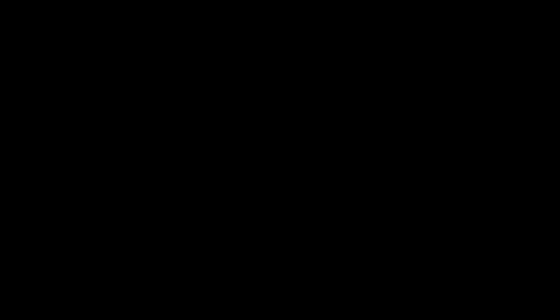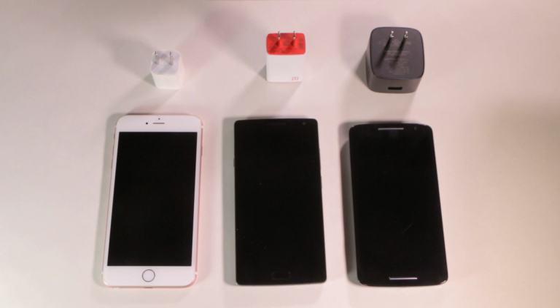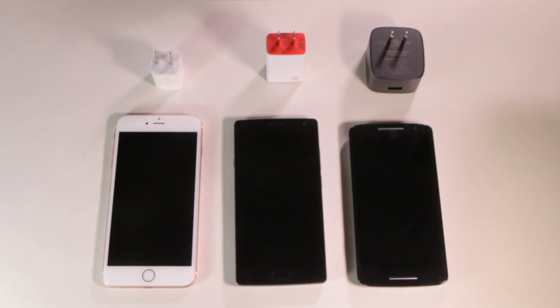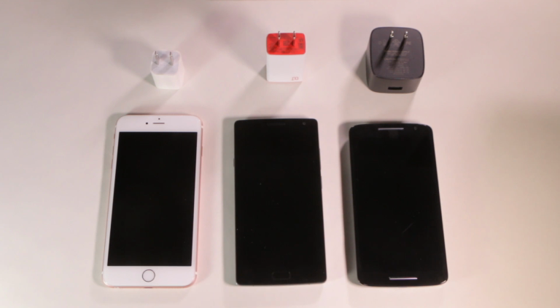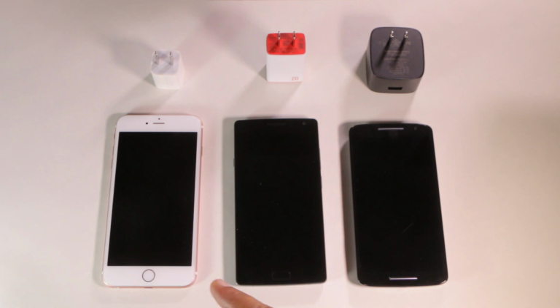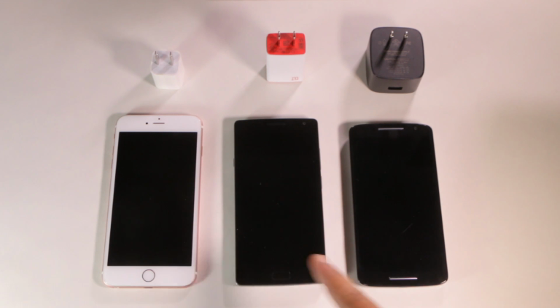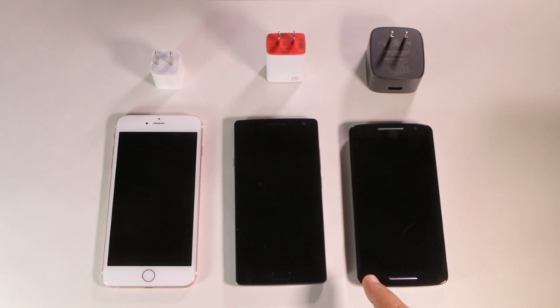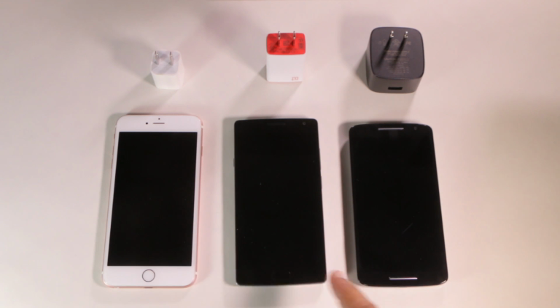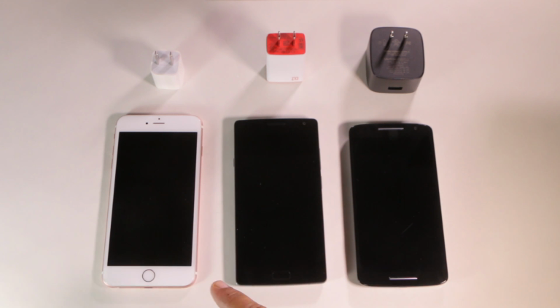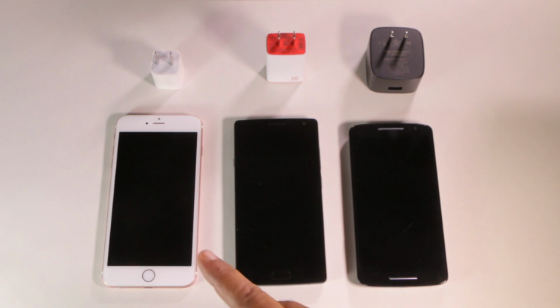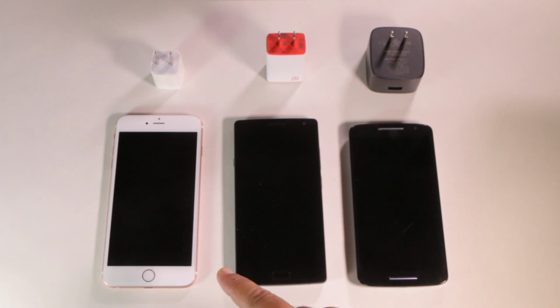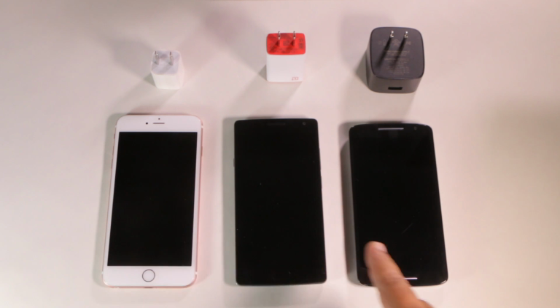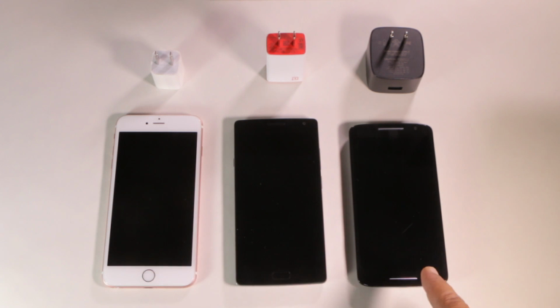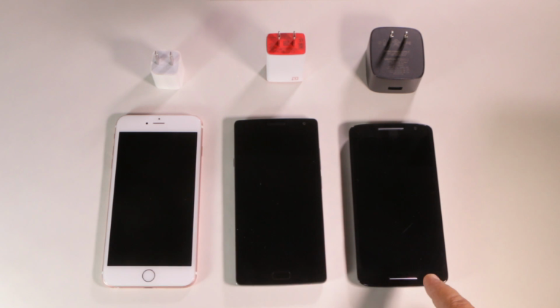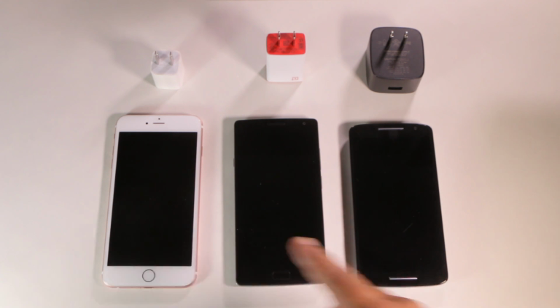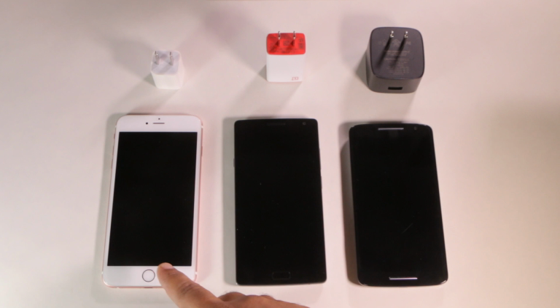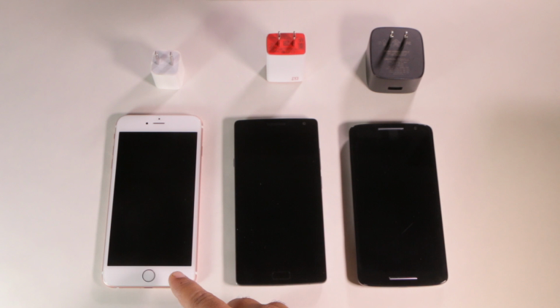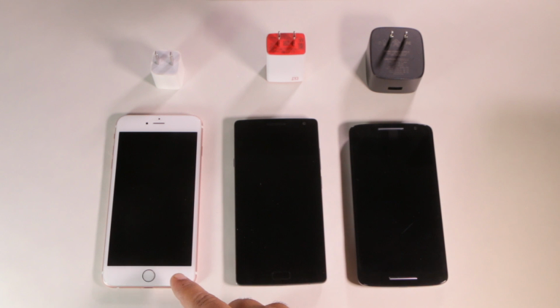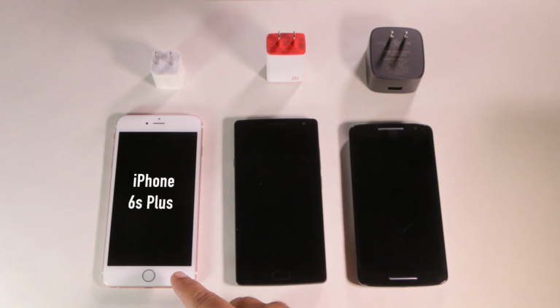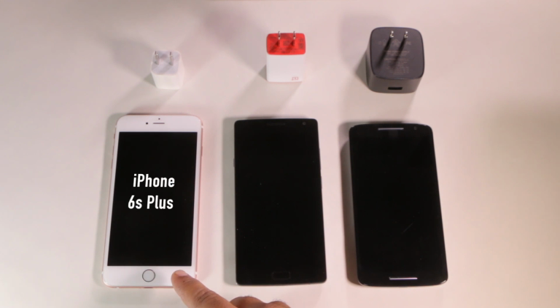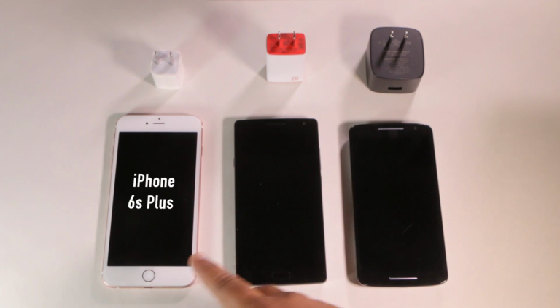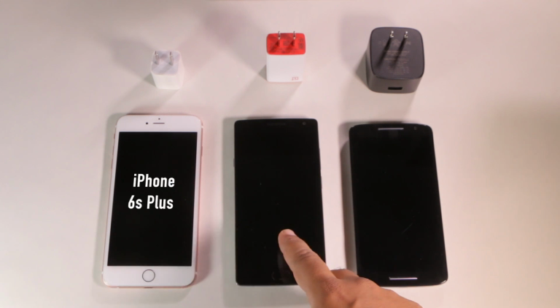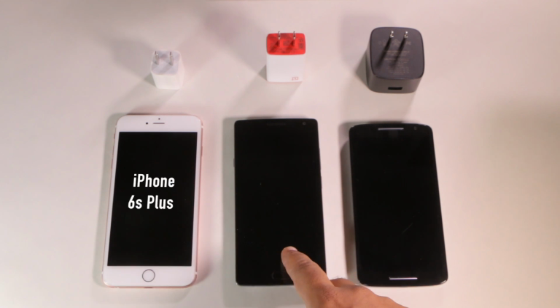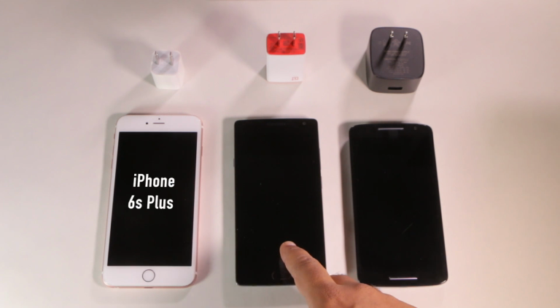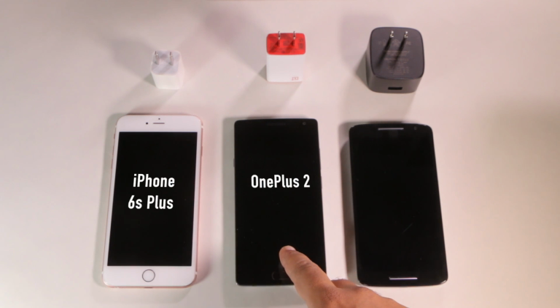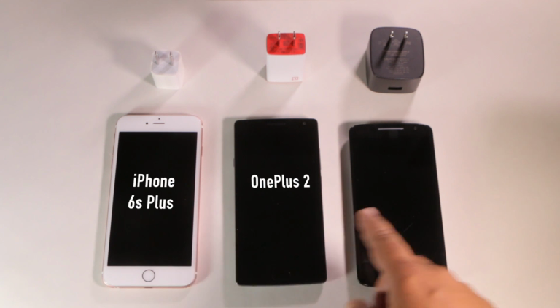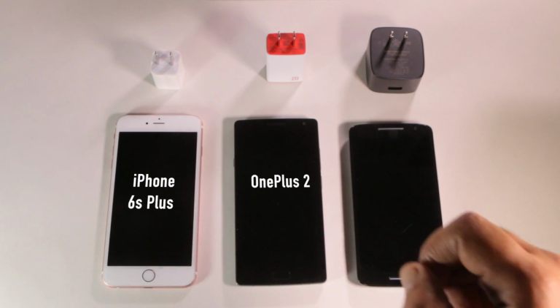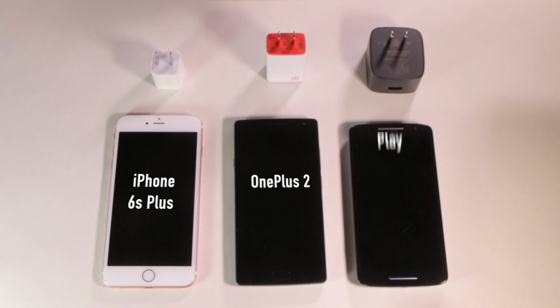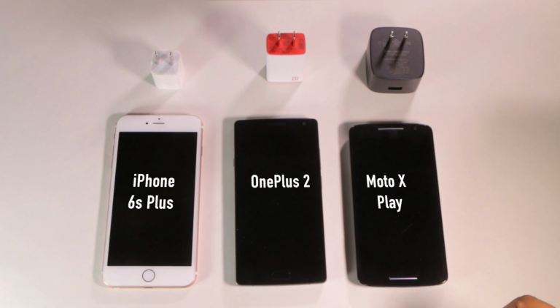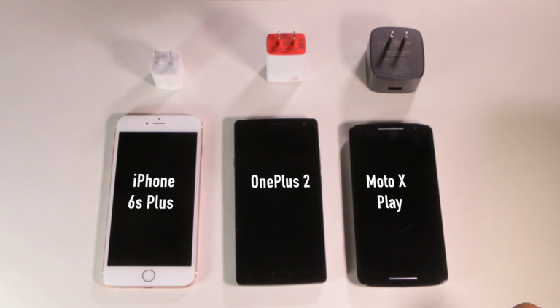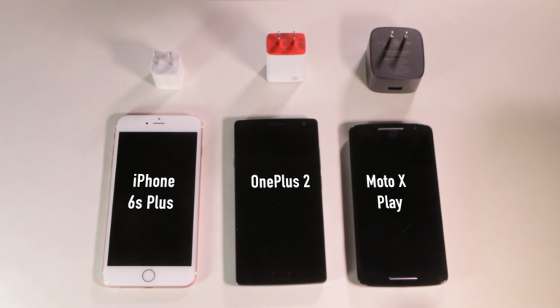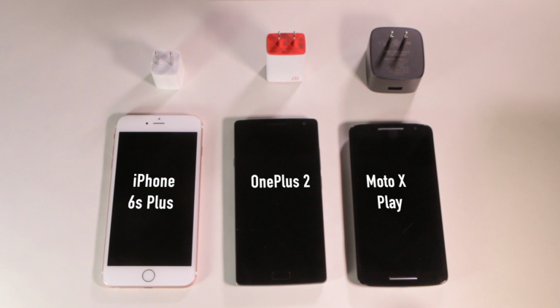Good morning YouTube! I have here three phones that all have 1080p 5.5 inch screens. This is the iPhone 6s Plus, this is the OnePlus 2, and this is the Moto X Play.